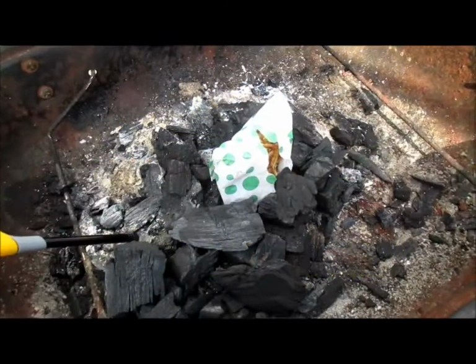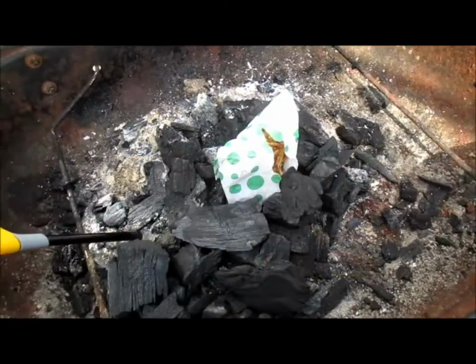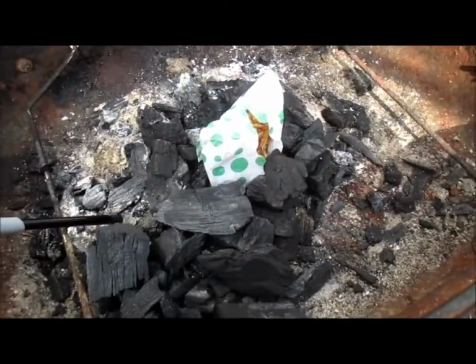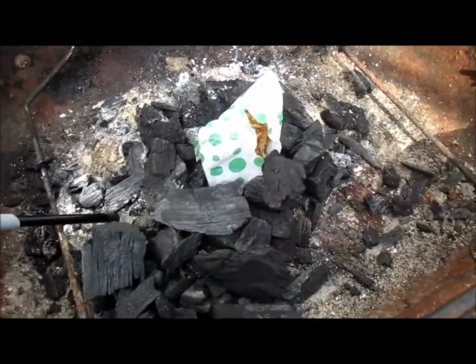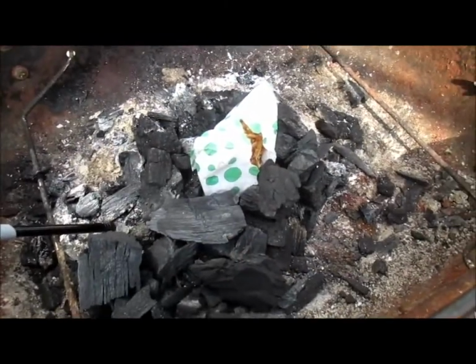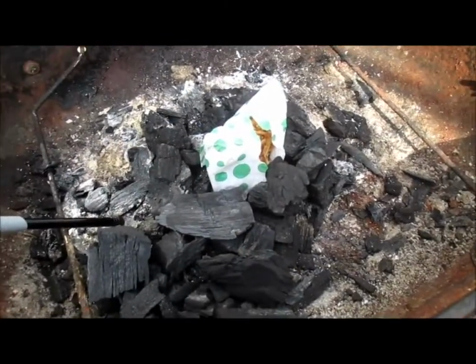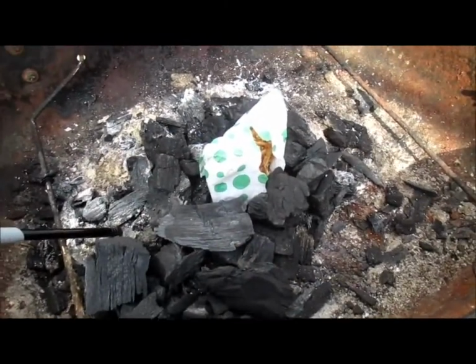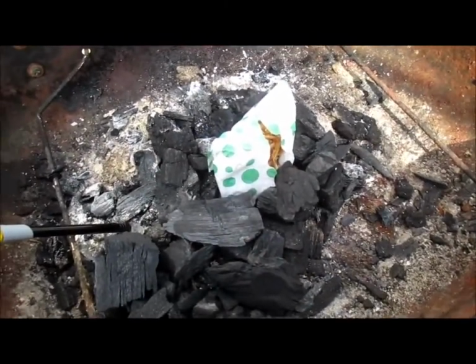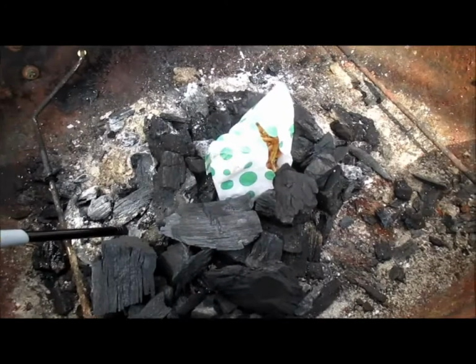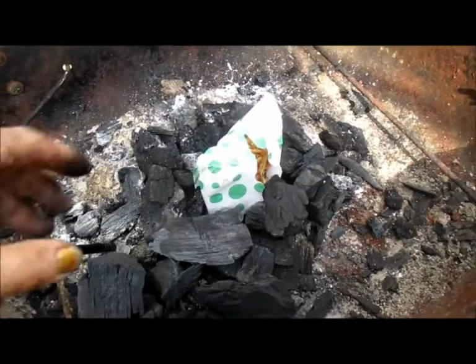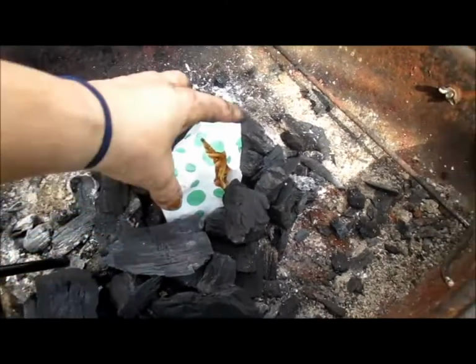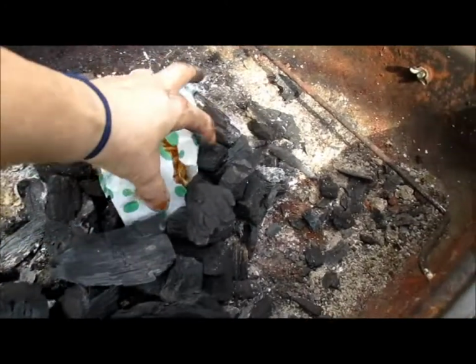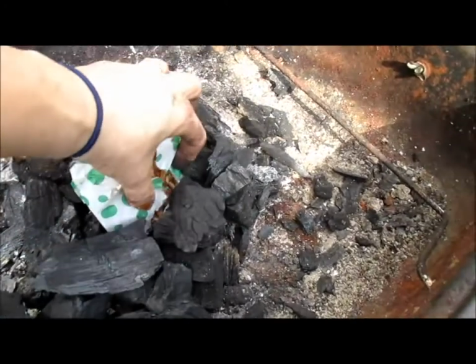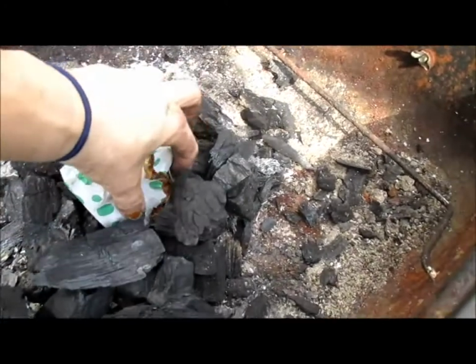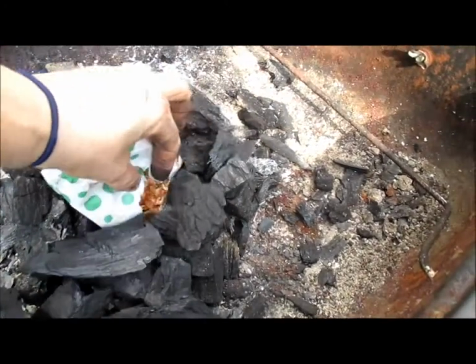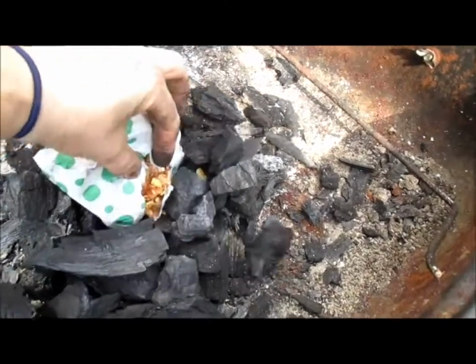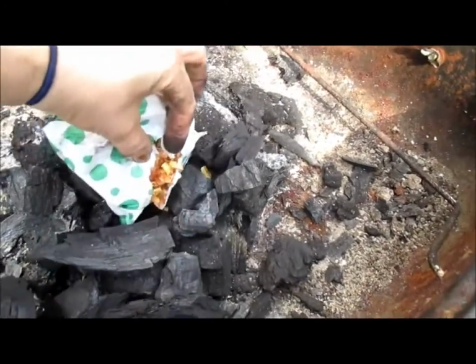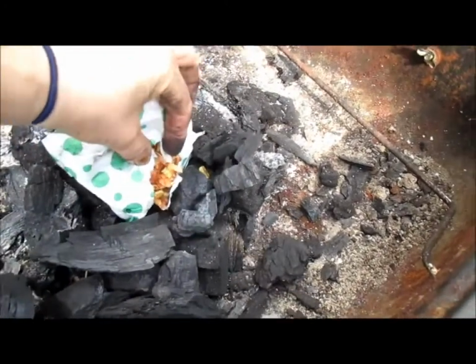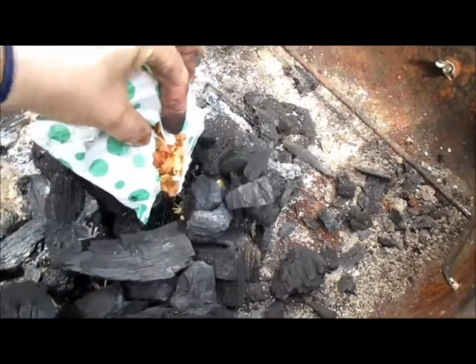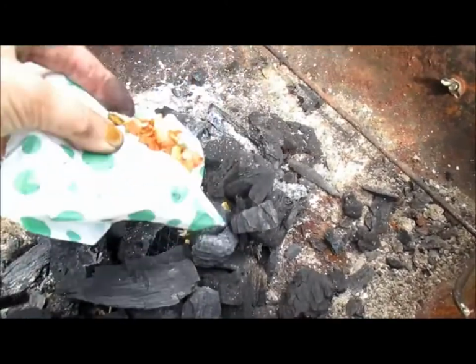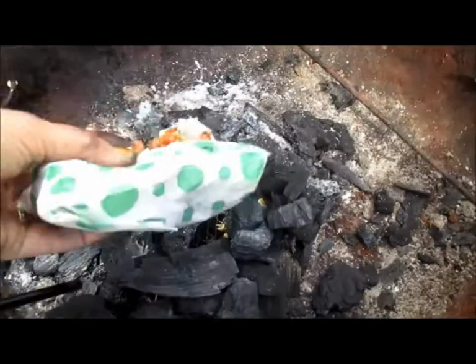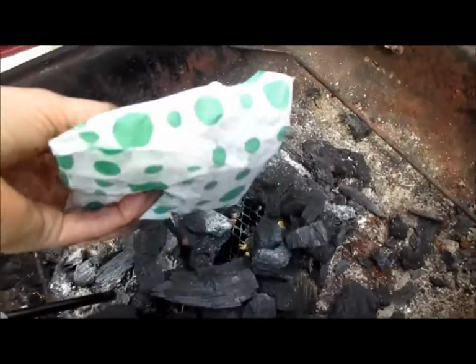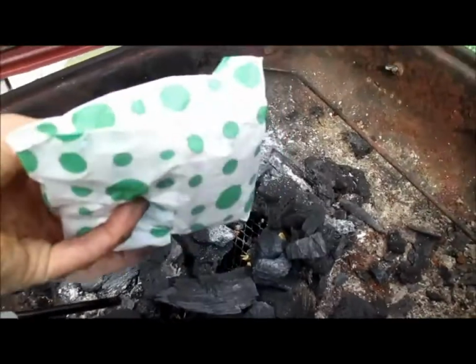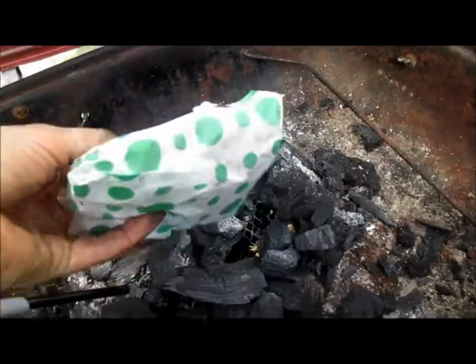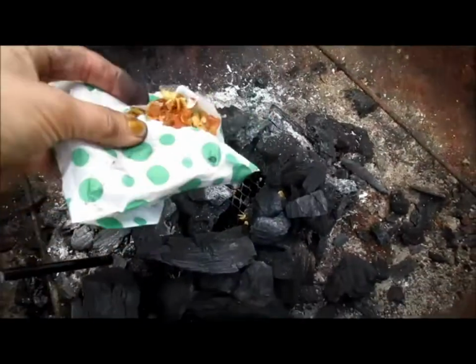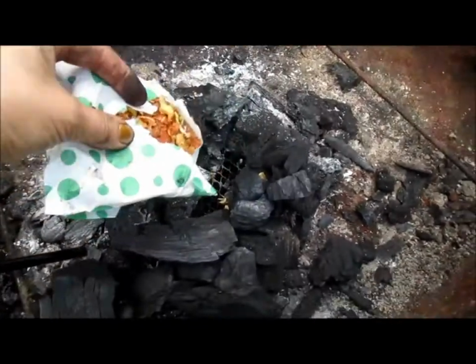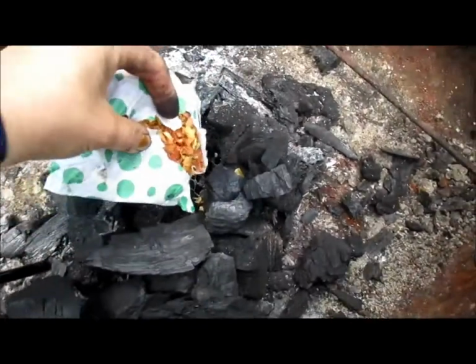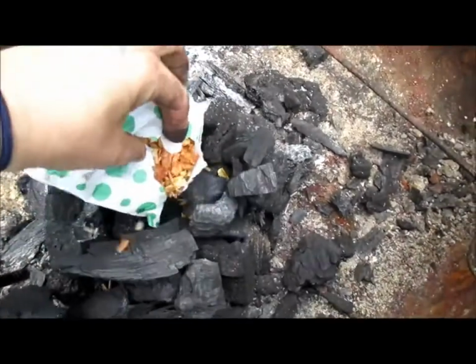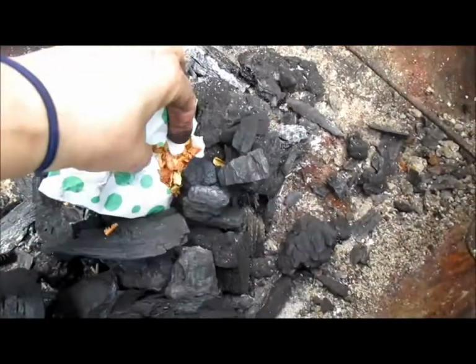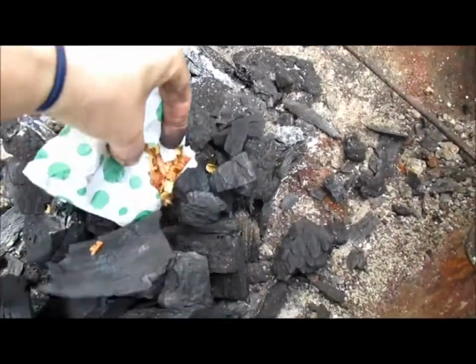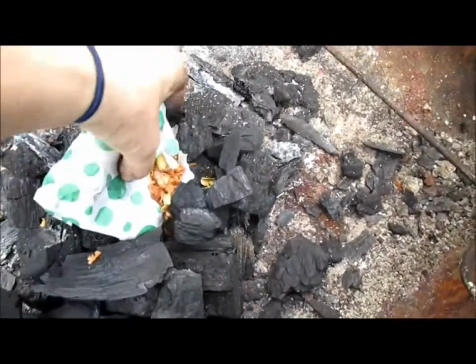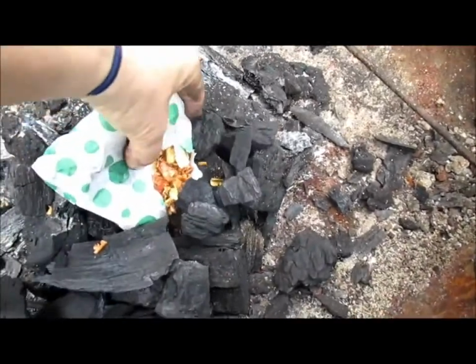Welcome to Firco and Firelighters. These are our everyday firelighter bags — wood shavings with a little bit of candle wax to light your barbecue.